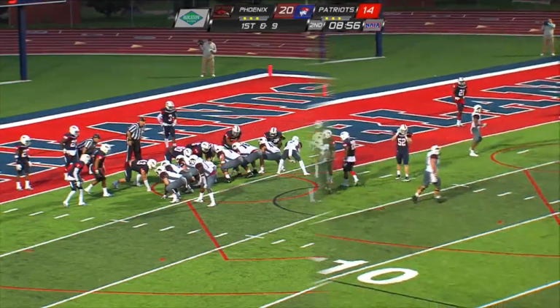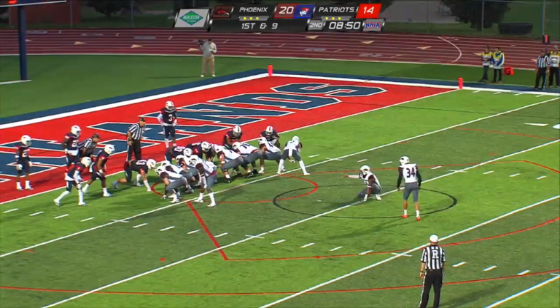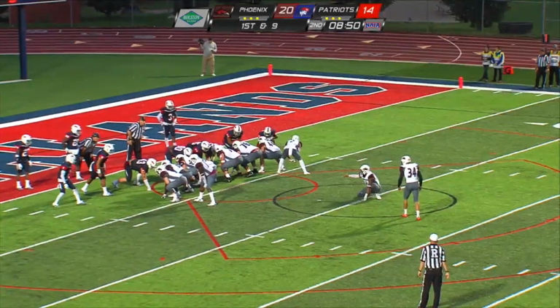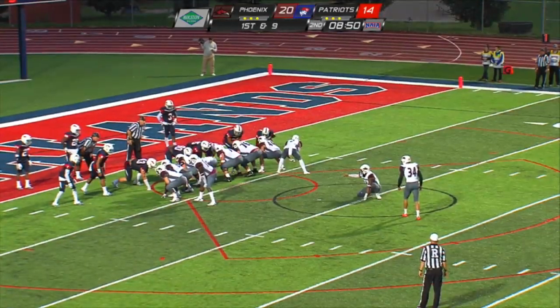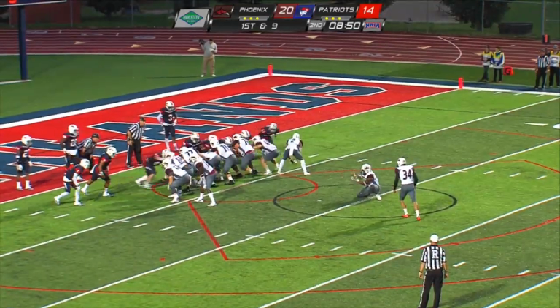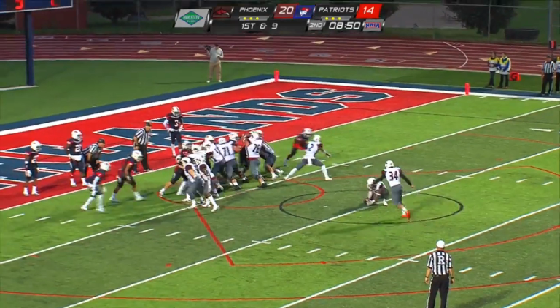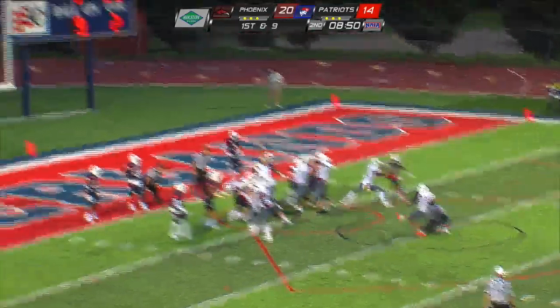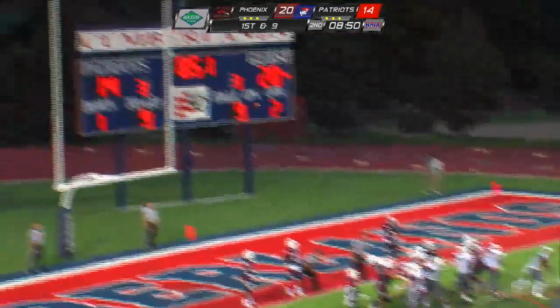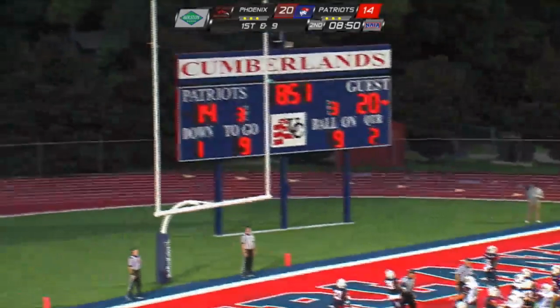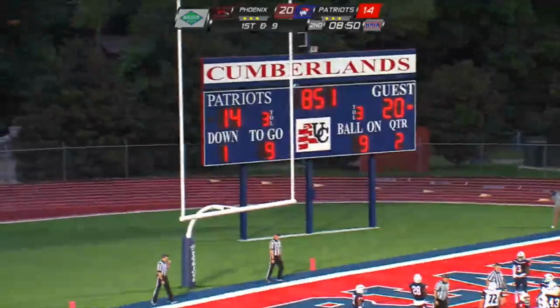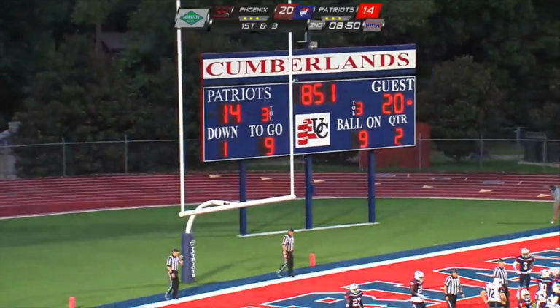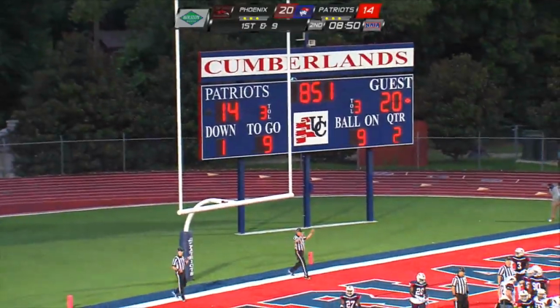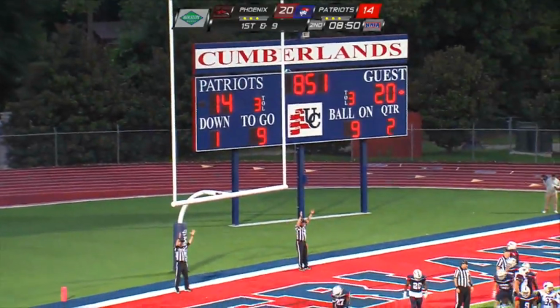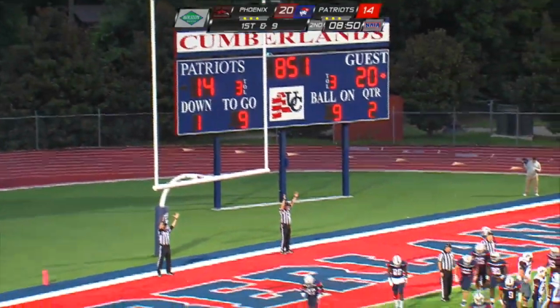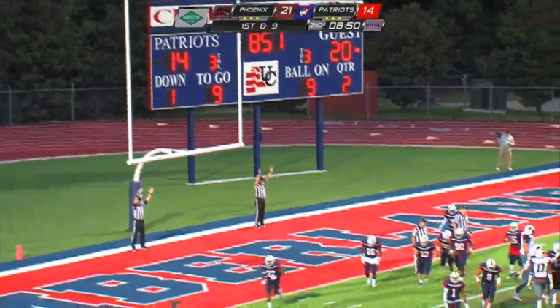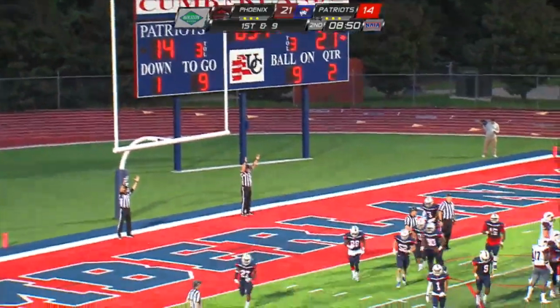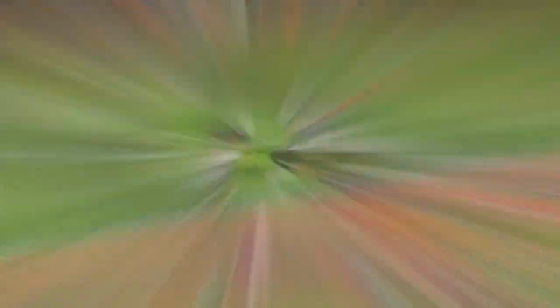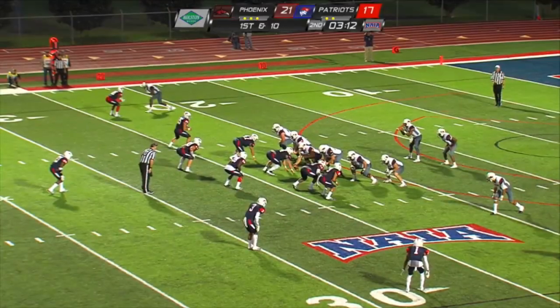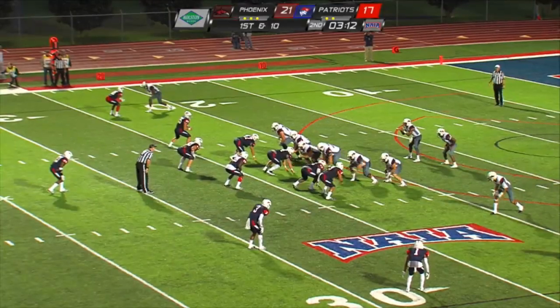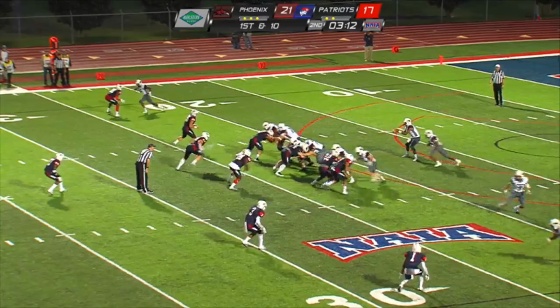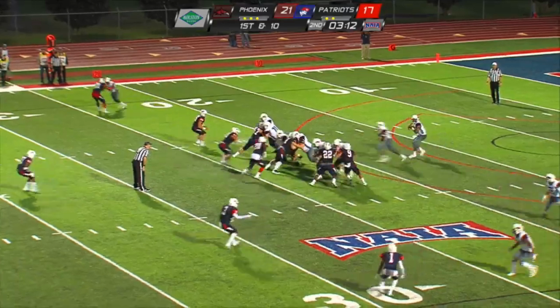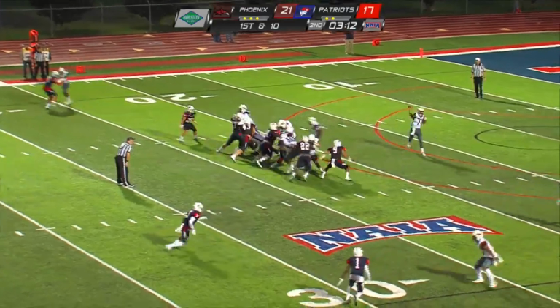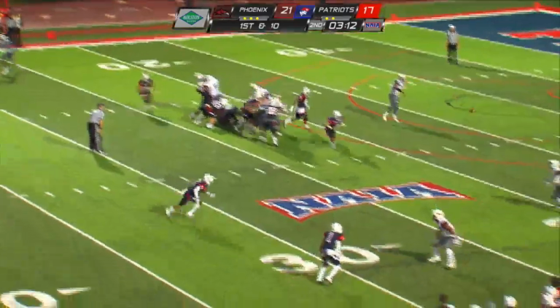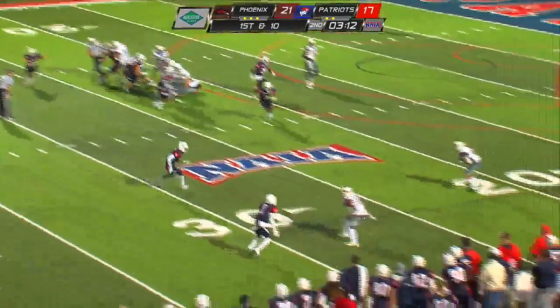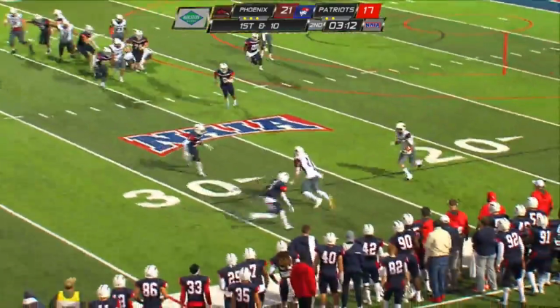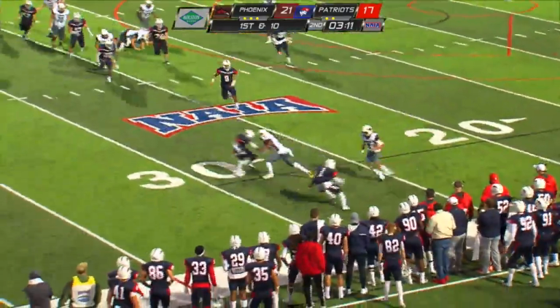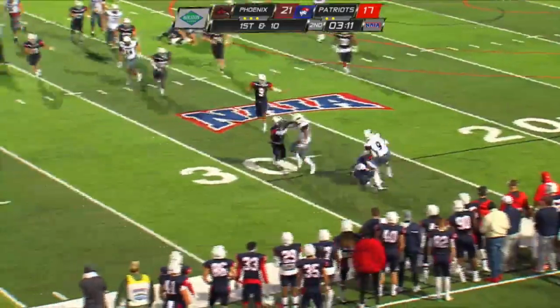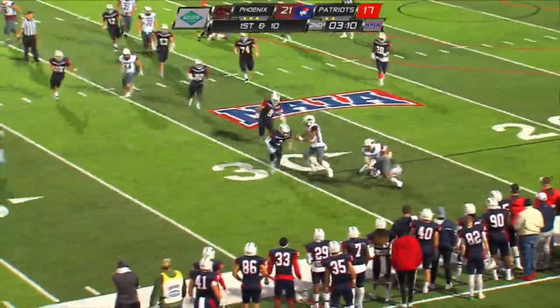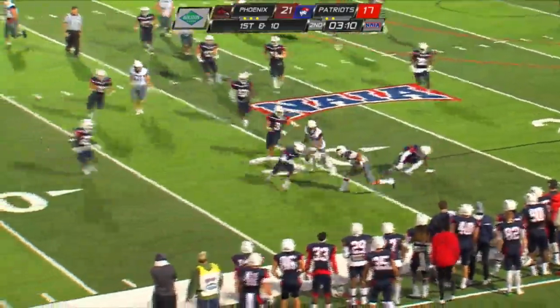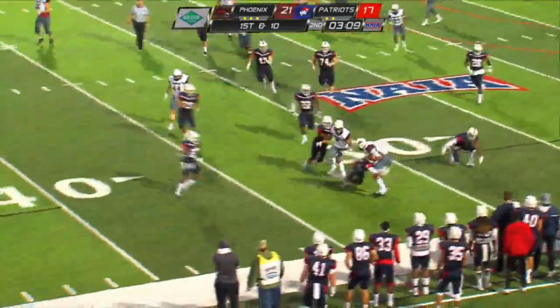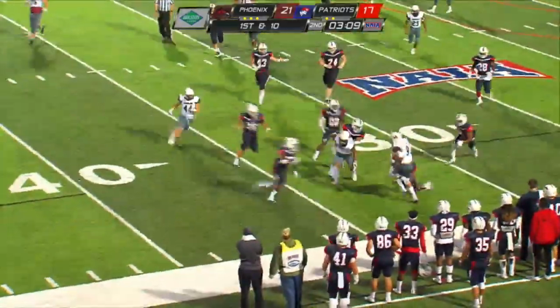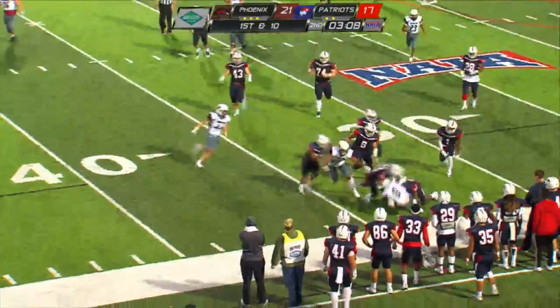And the Phoenix lead 21. Huntley takes that snap — he's got 180 yards passing in the game. Passes out to the left side and the pass is going to be caught over there by Morton.